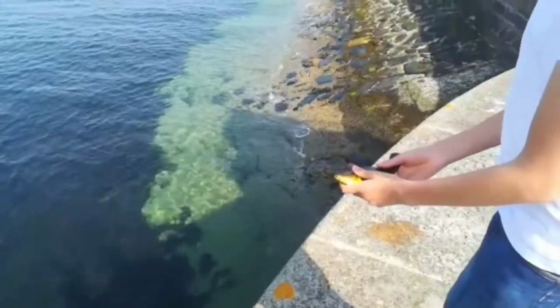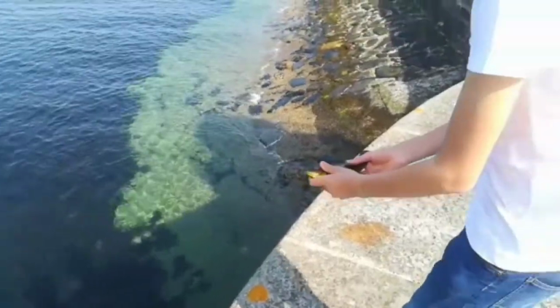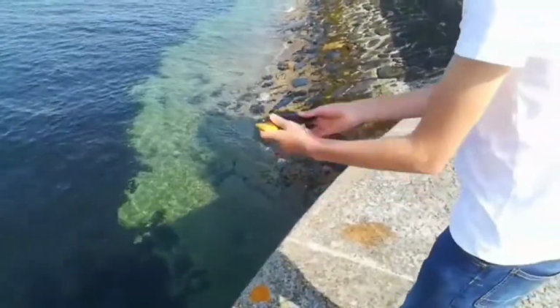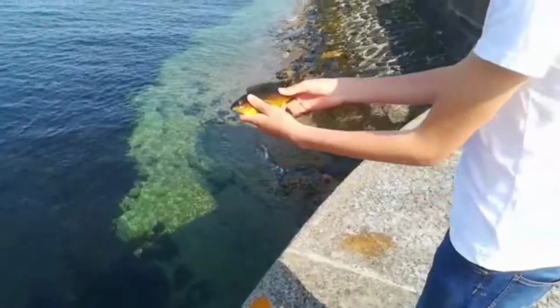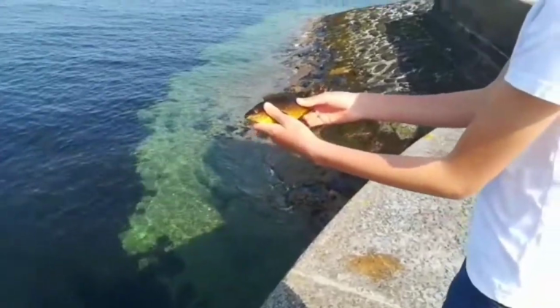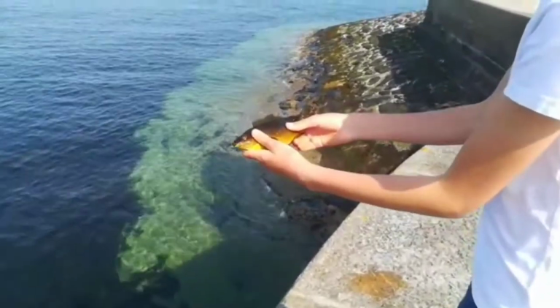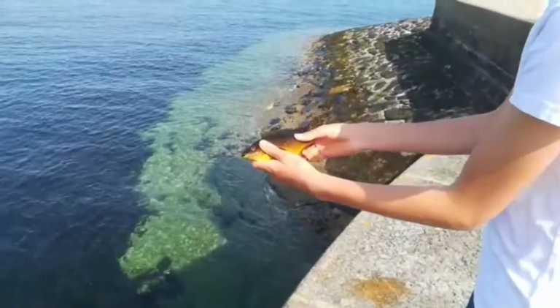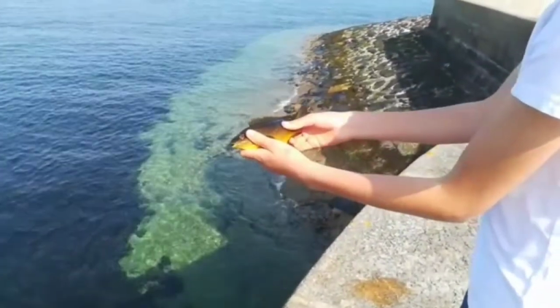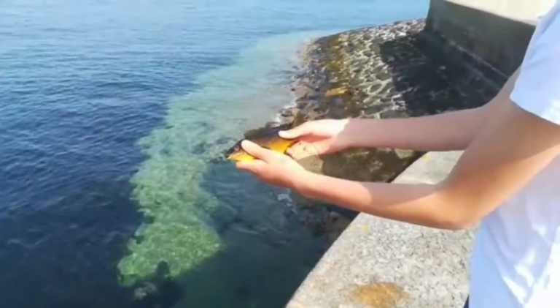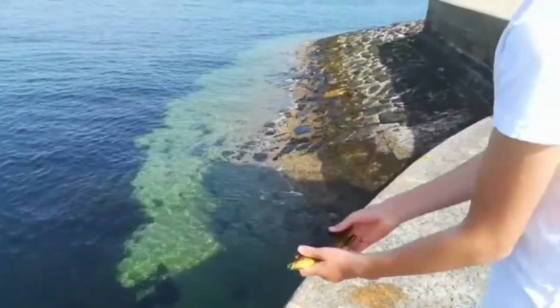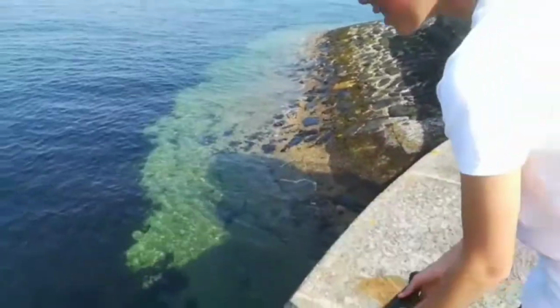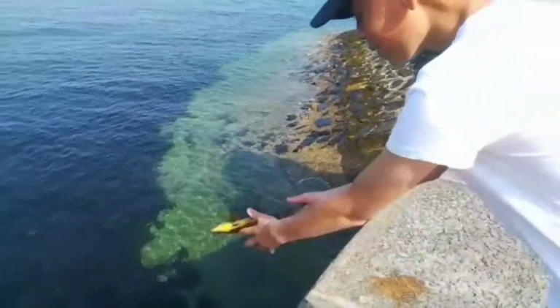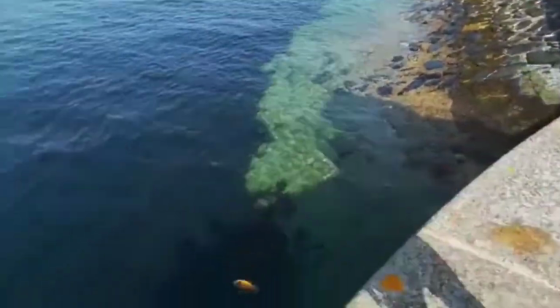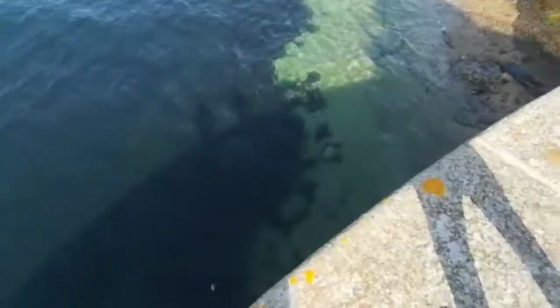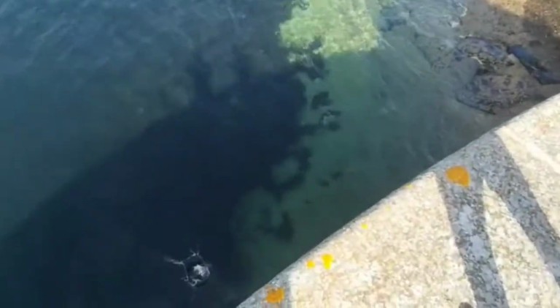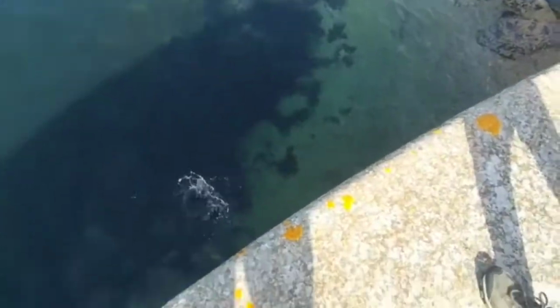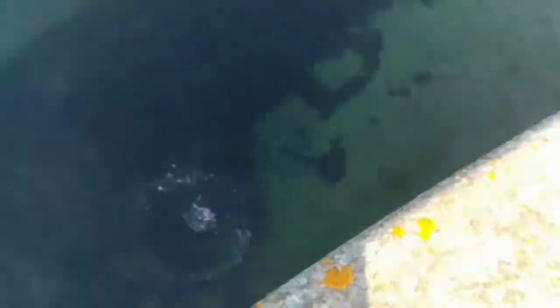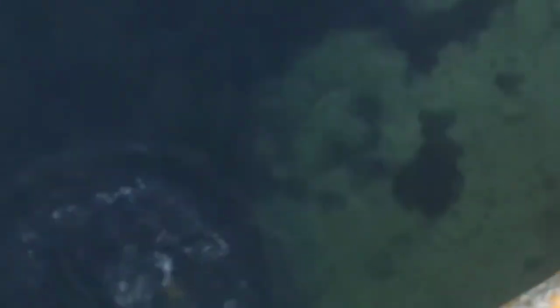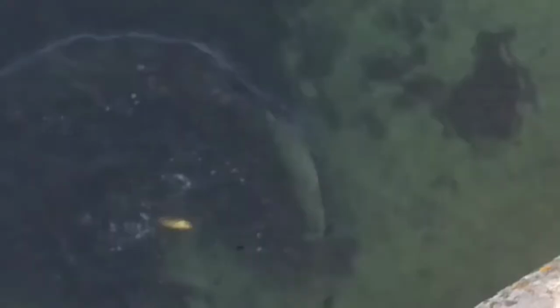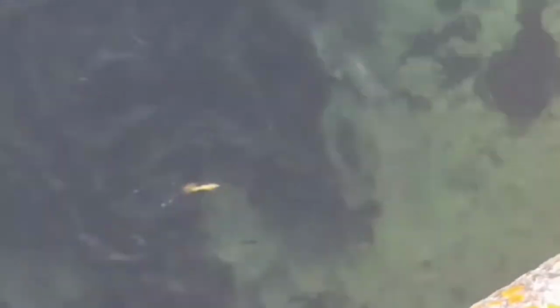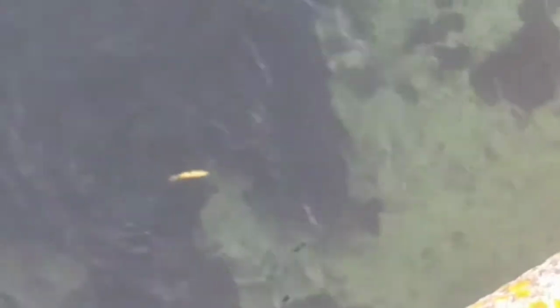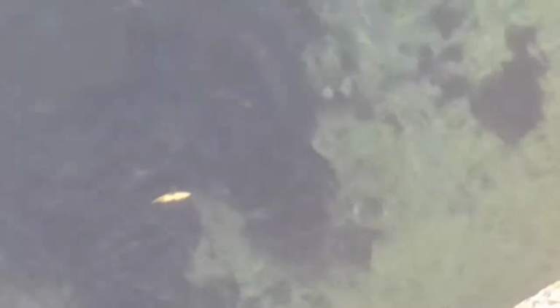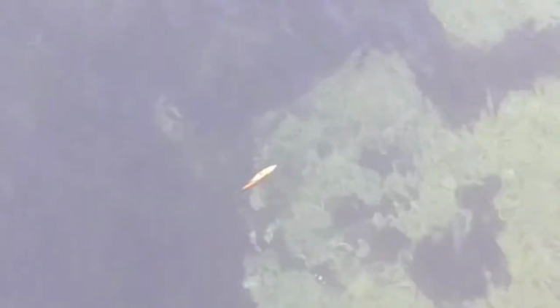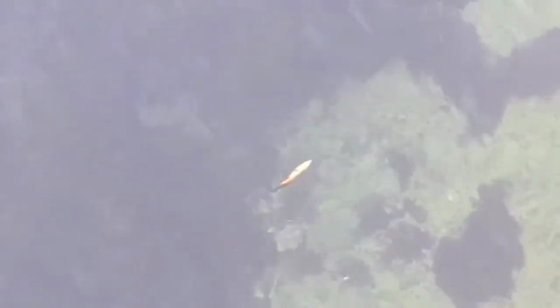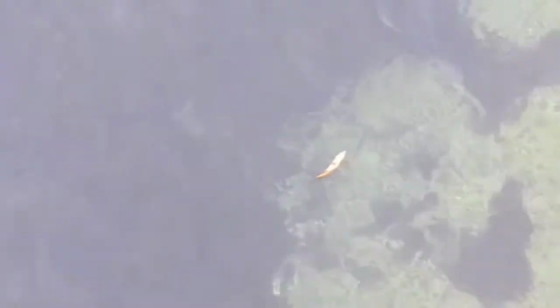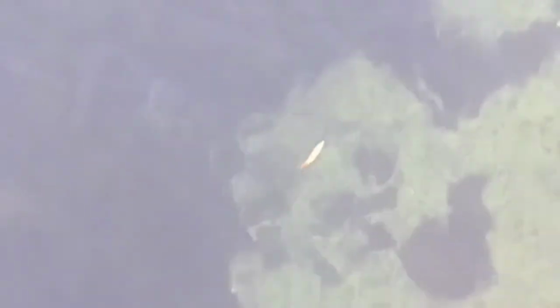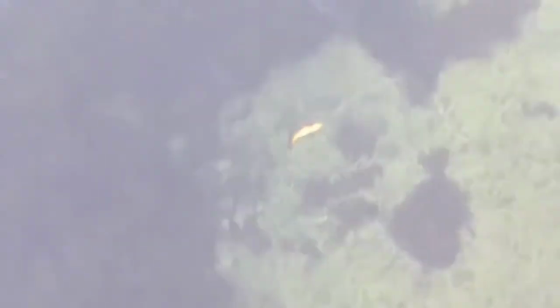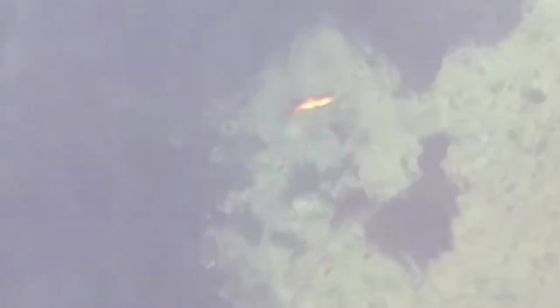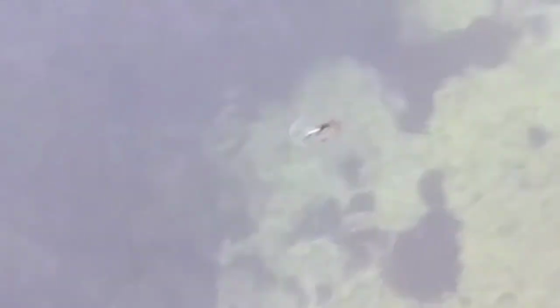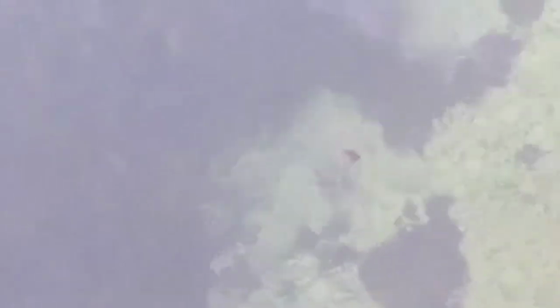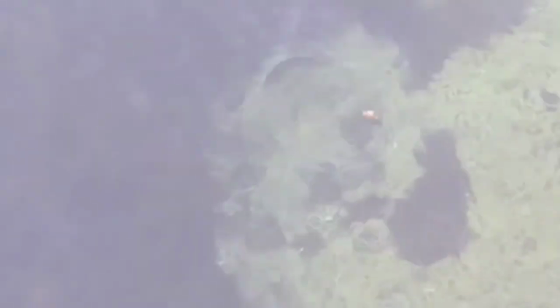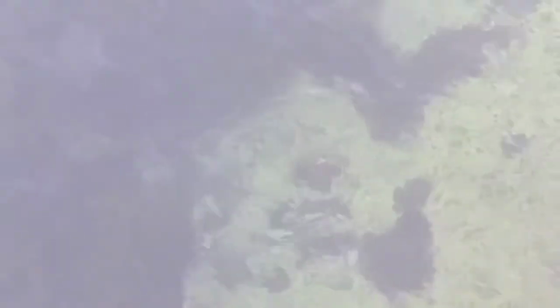Right now we're releasing this beautiful juvenile ballin wrasse, so back it goes. There we go.